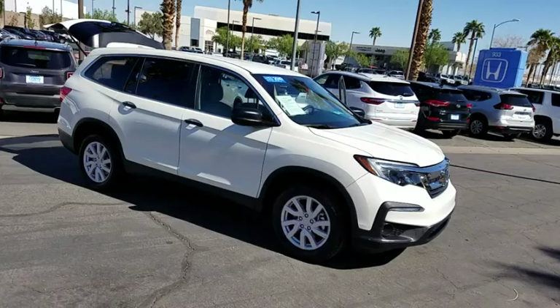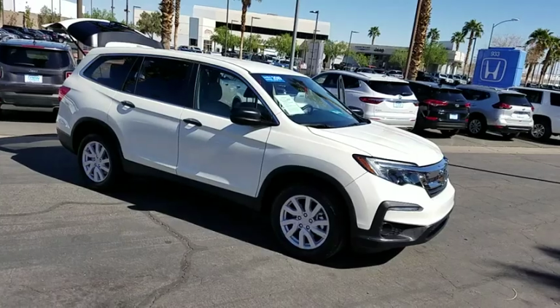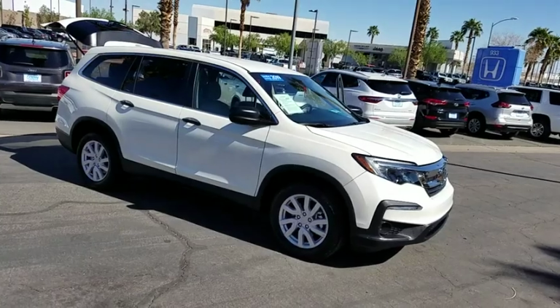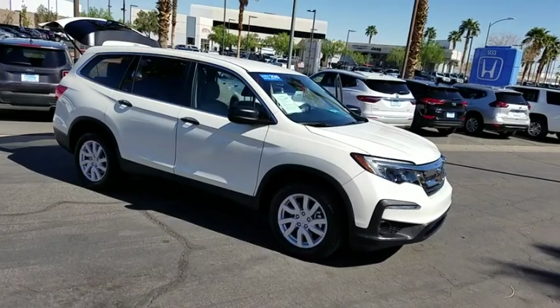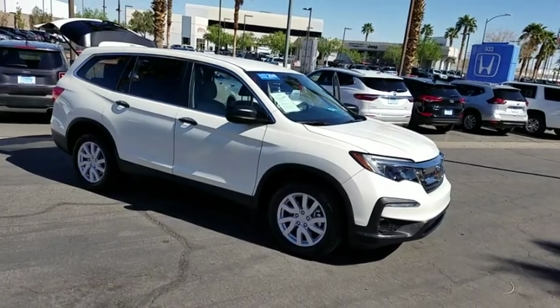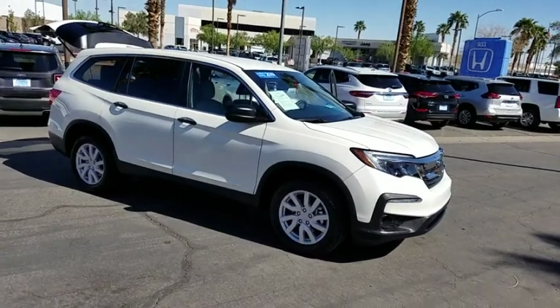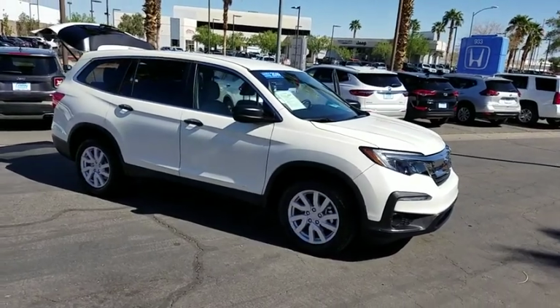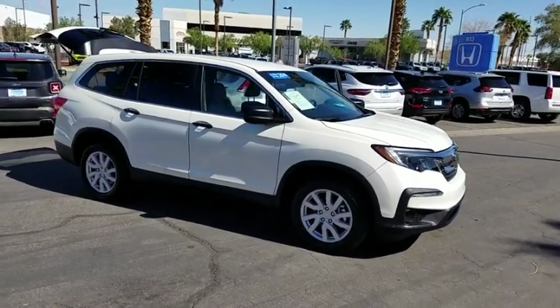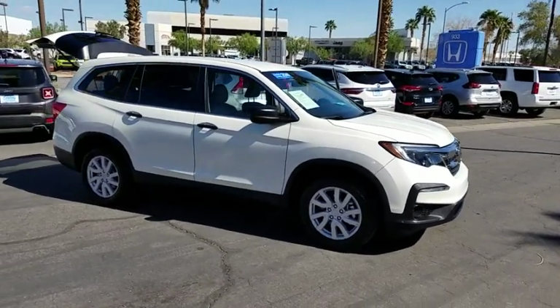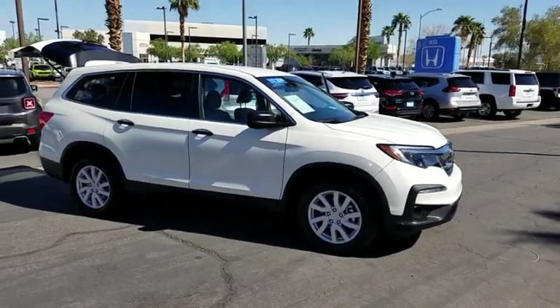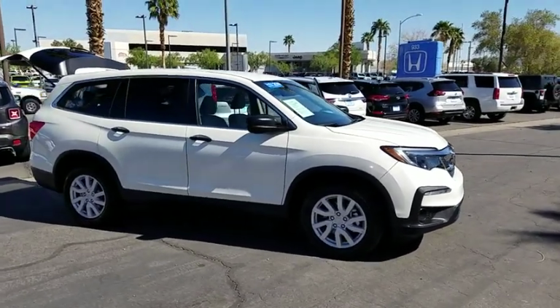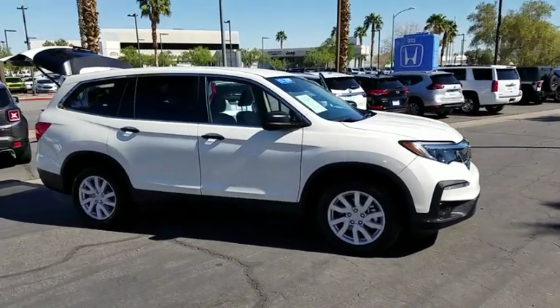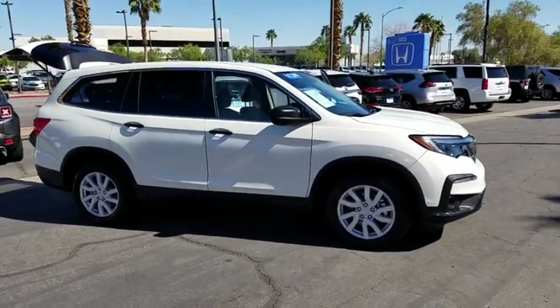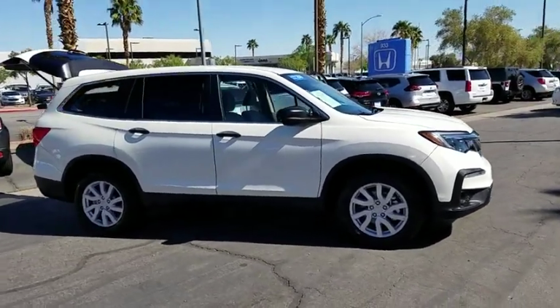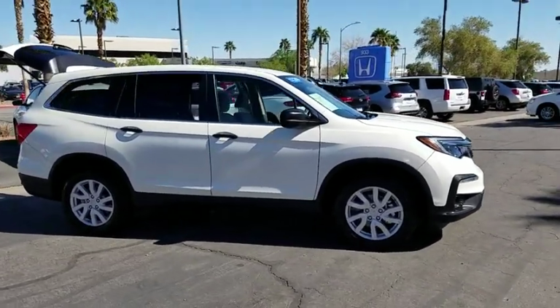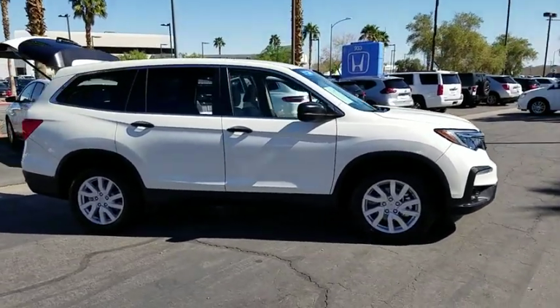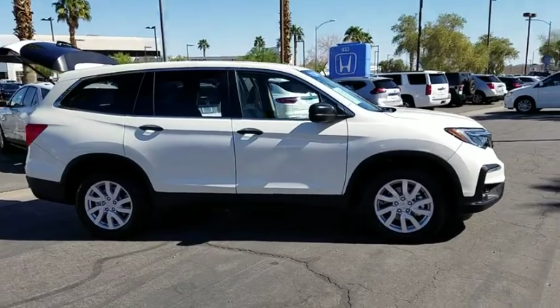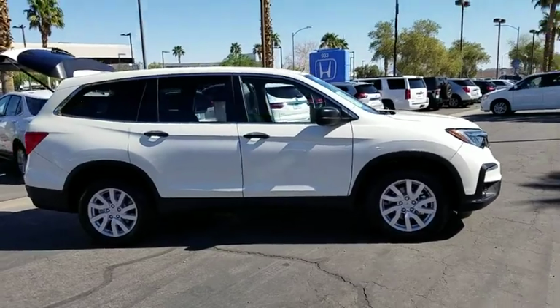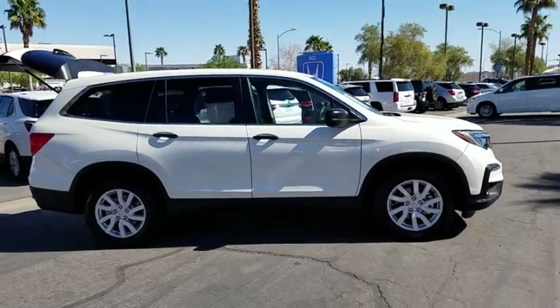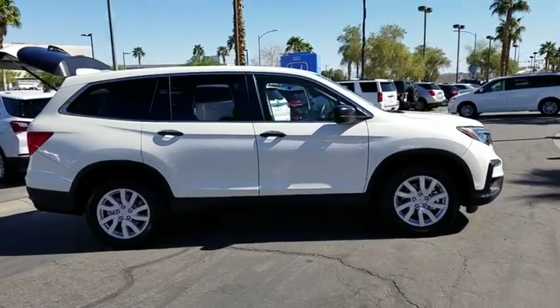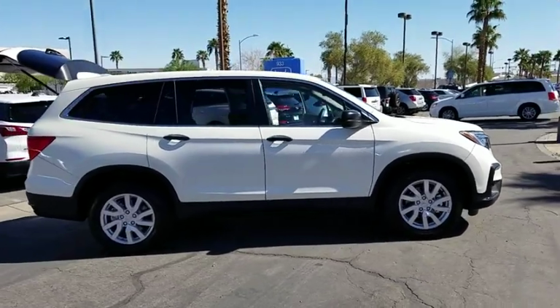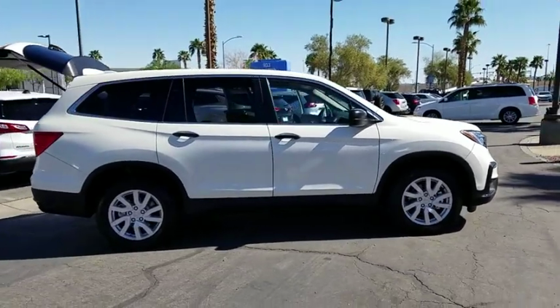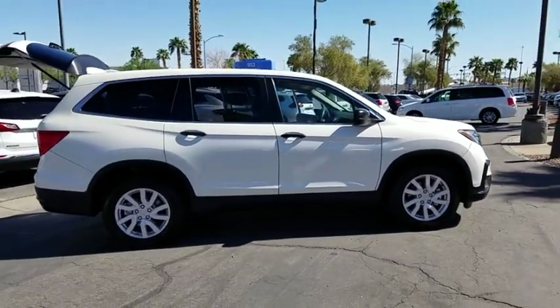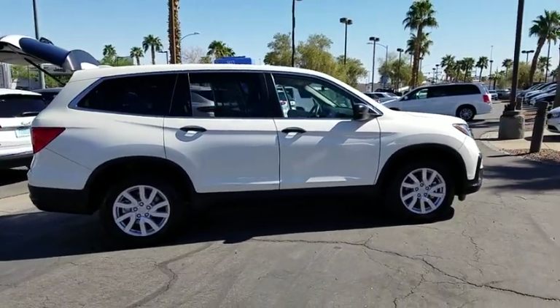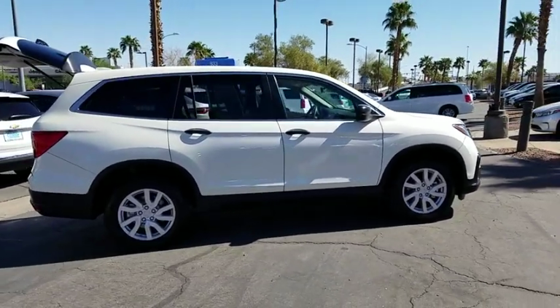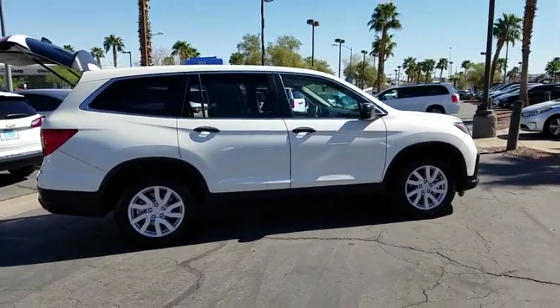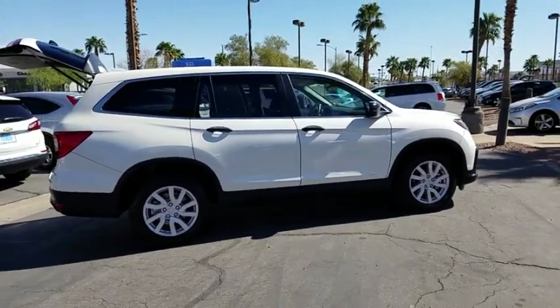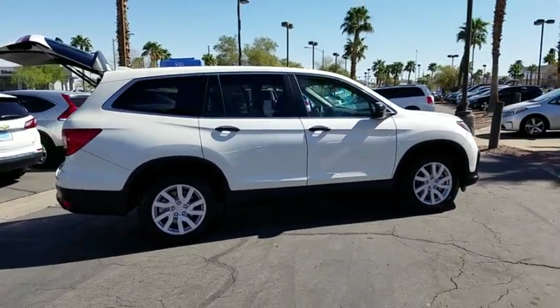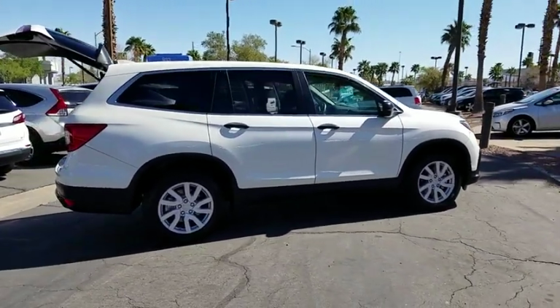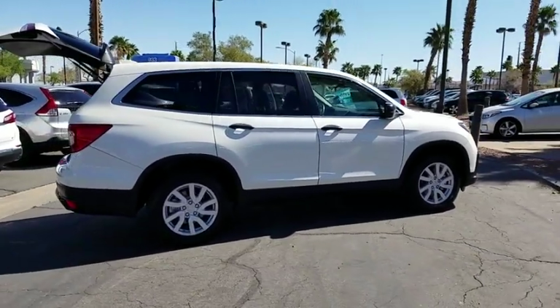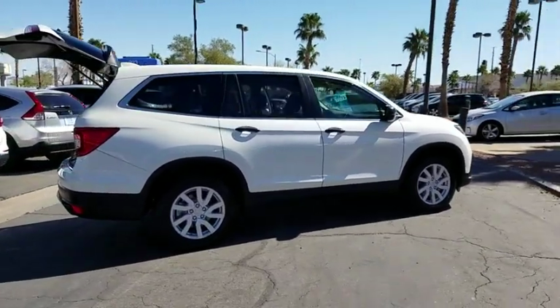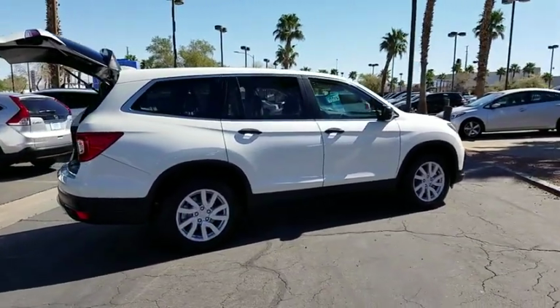The 2019 Honda Pilot. Optimal utility. Indulgent interior. Powerful performer. You'll be ready for almost anything in the Honda Pilot.